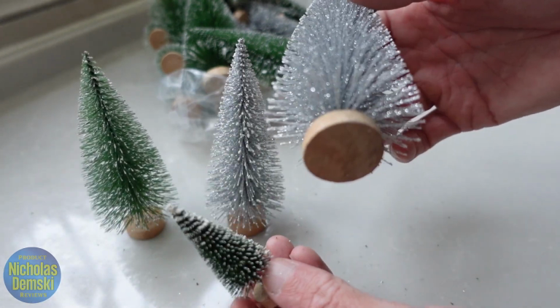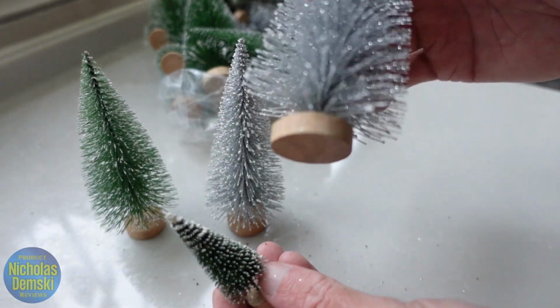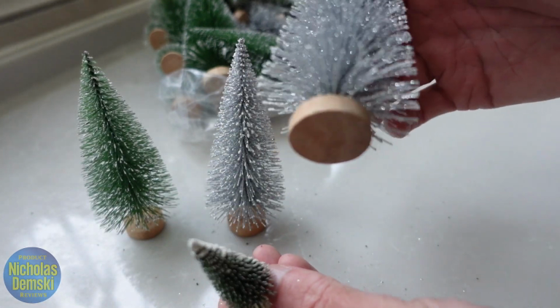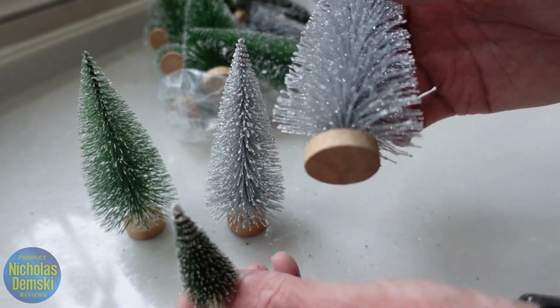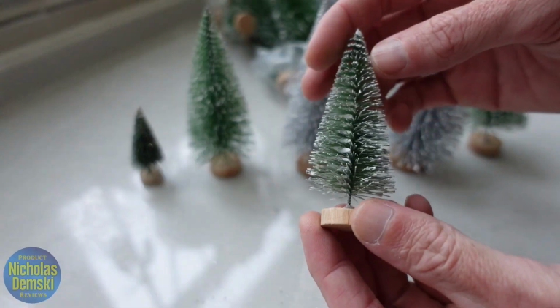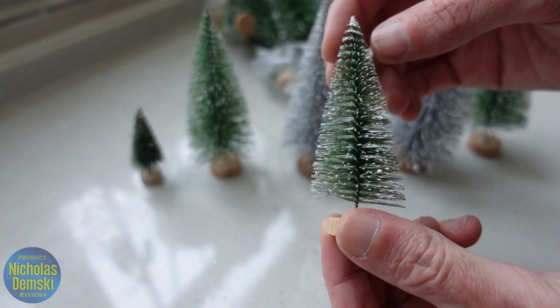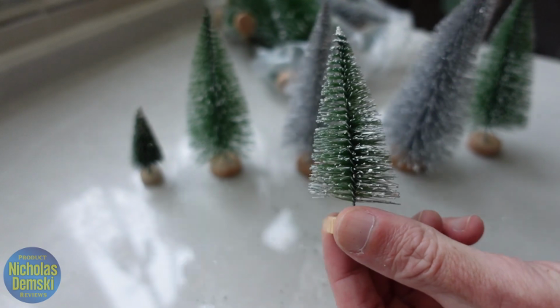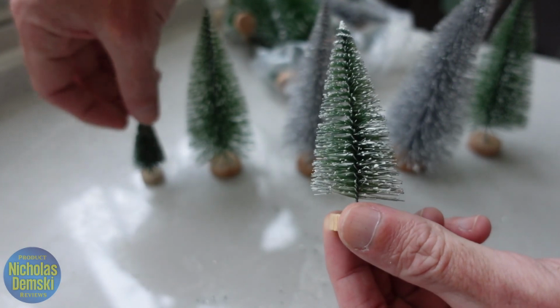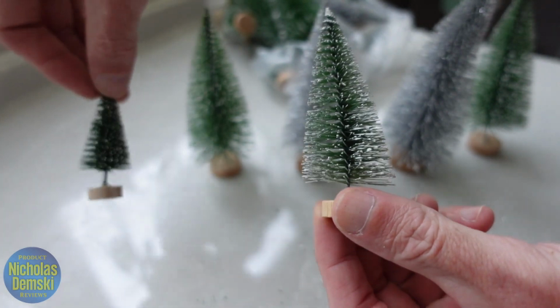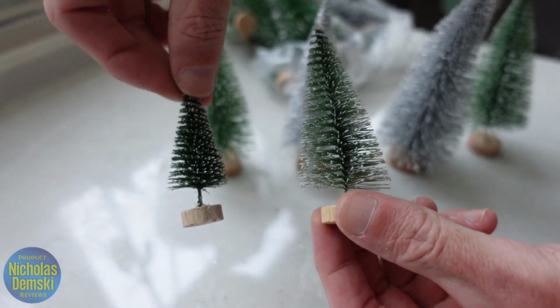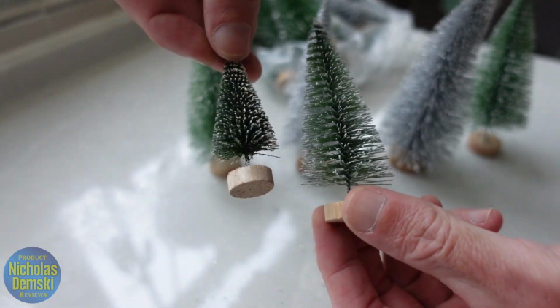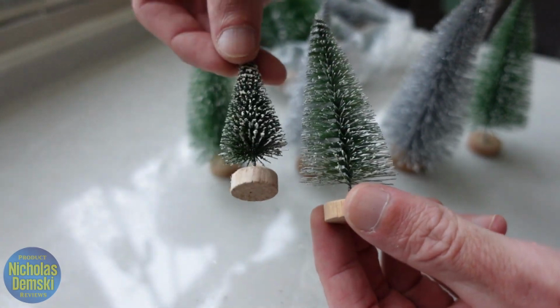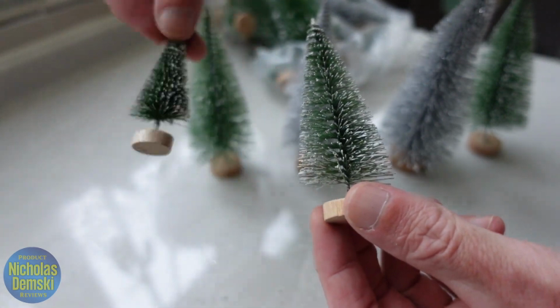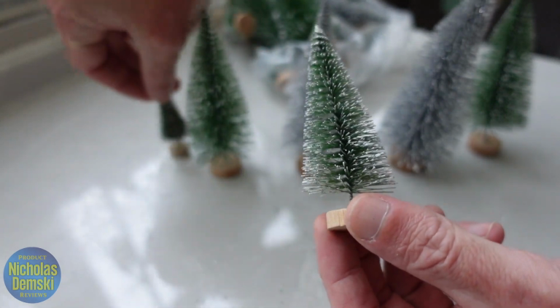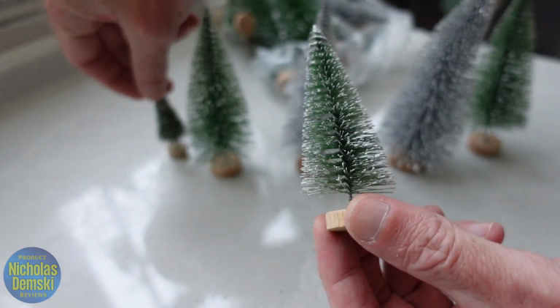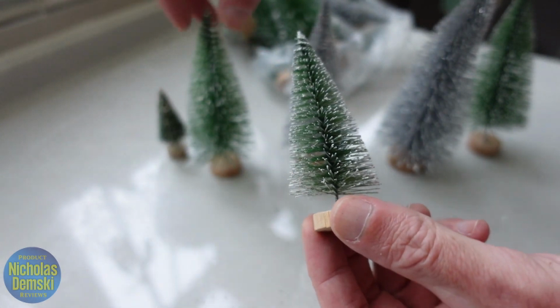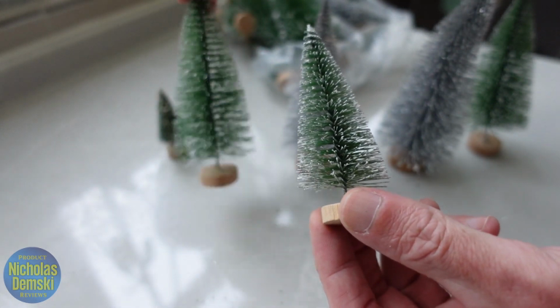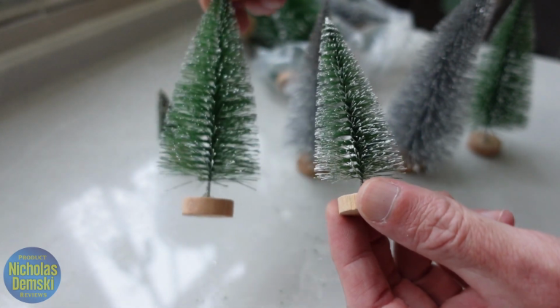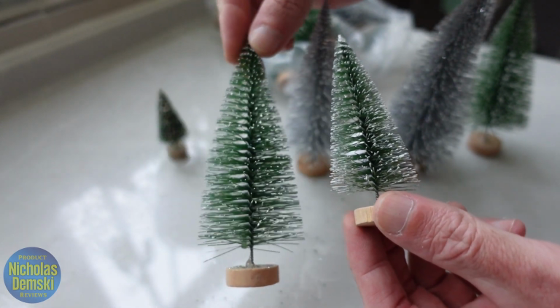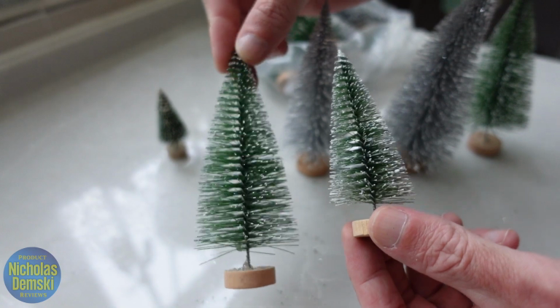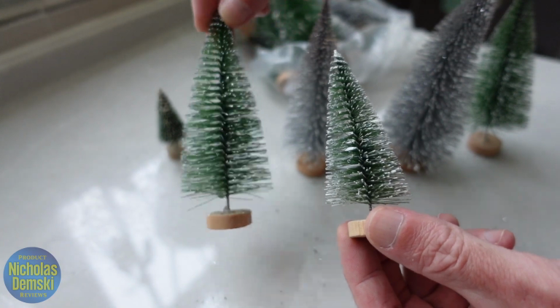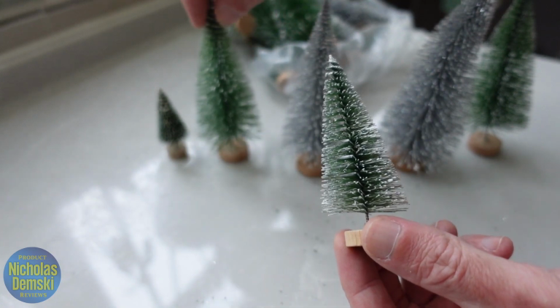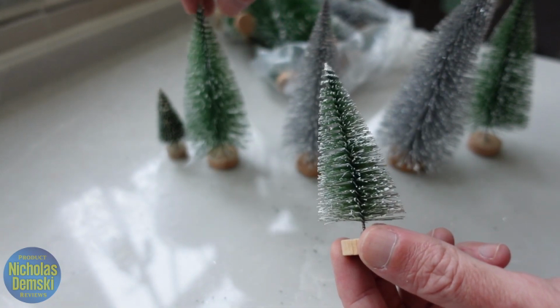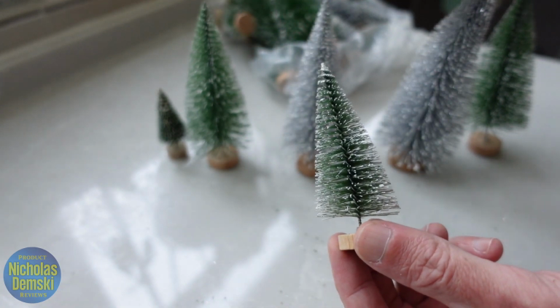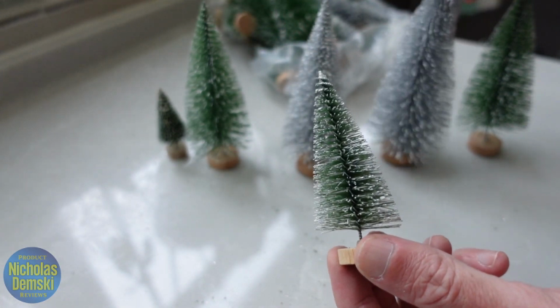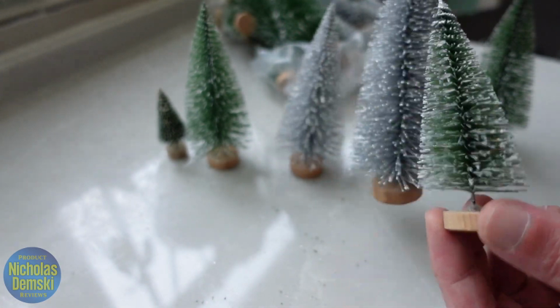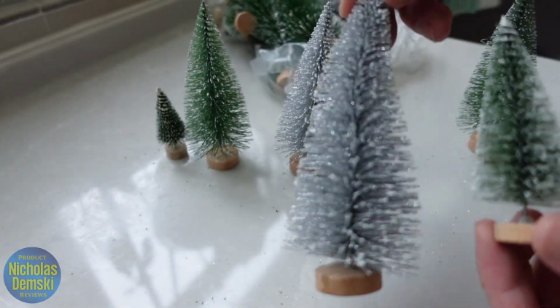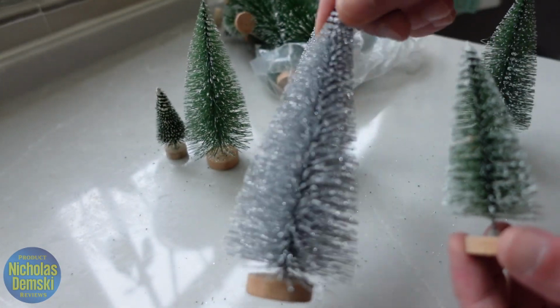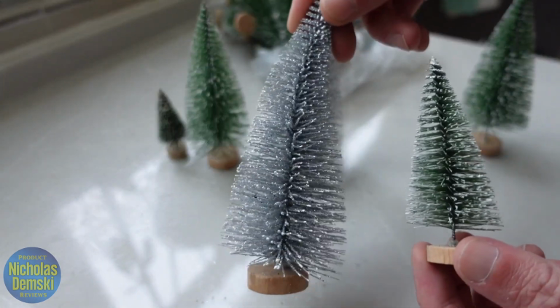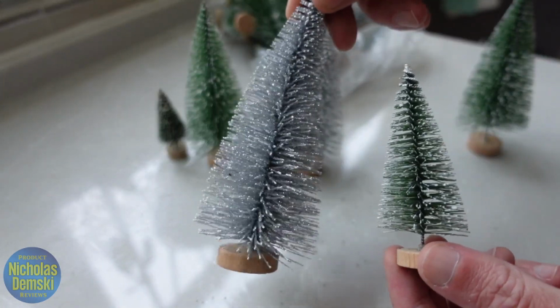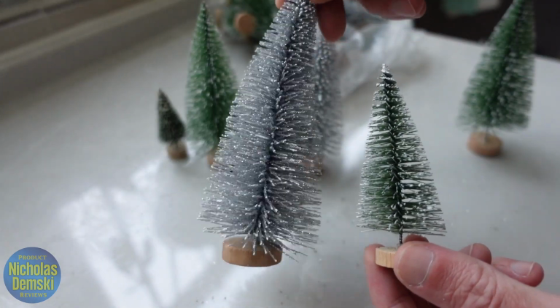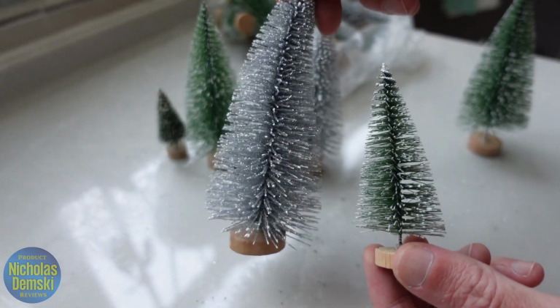Same structure overall, however. And then you'll see here's another size here. It's larger than the smallest ones, but it's smaller than these second biggest ones here and considerably smaller than the largest ones over here.